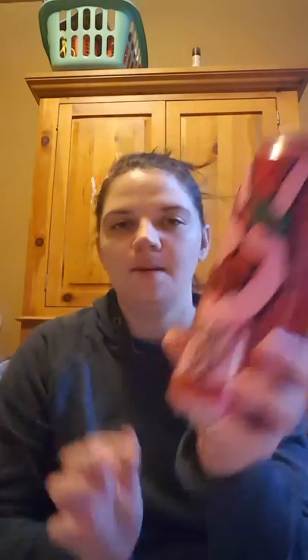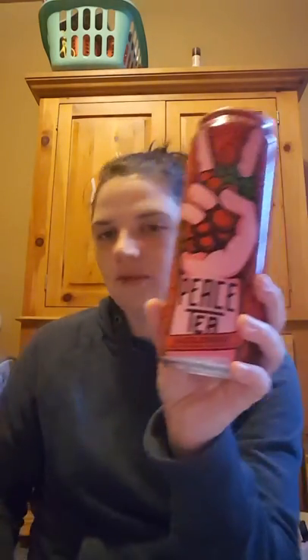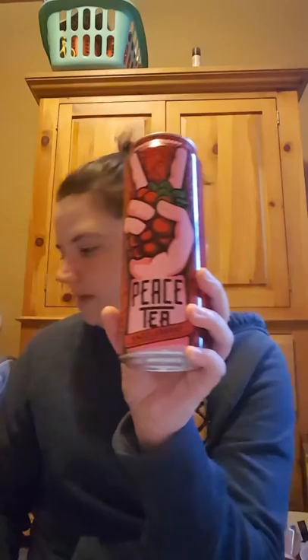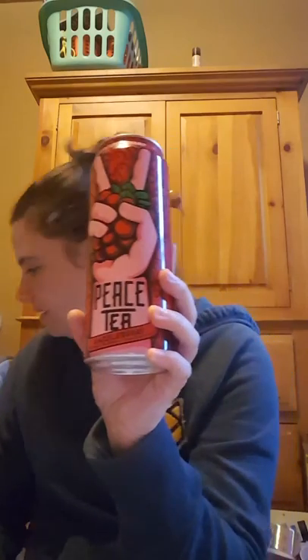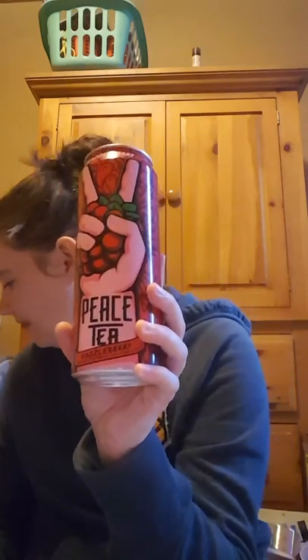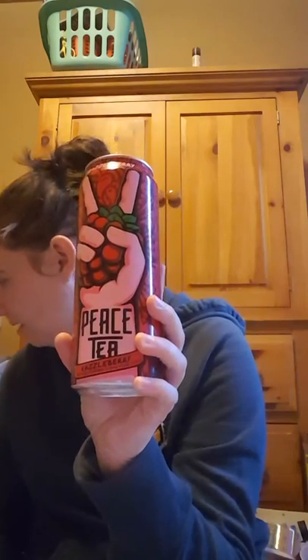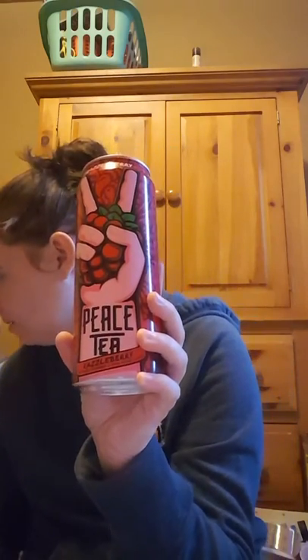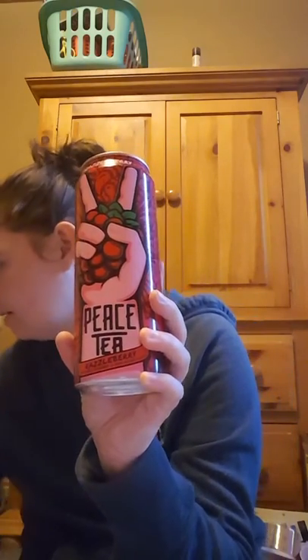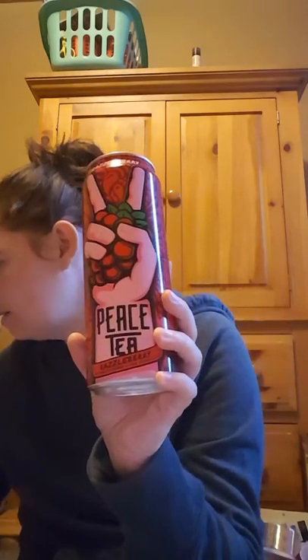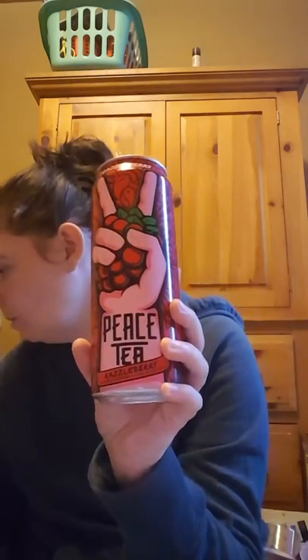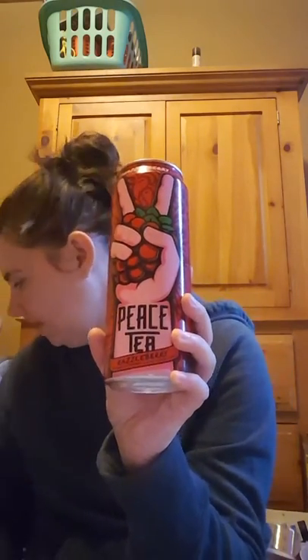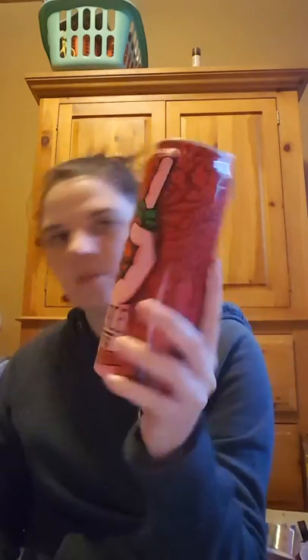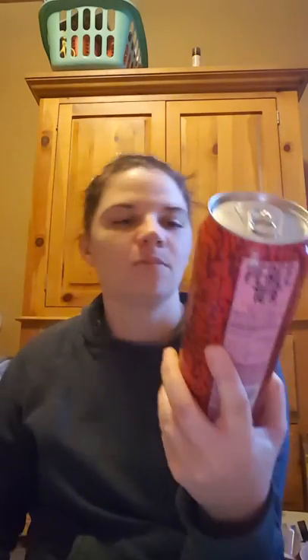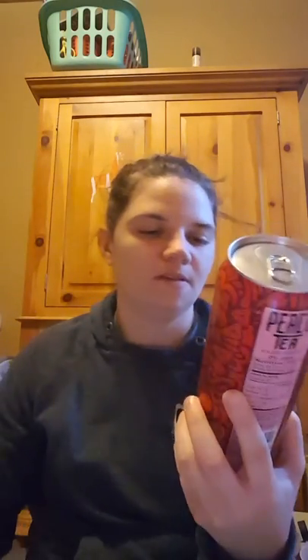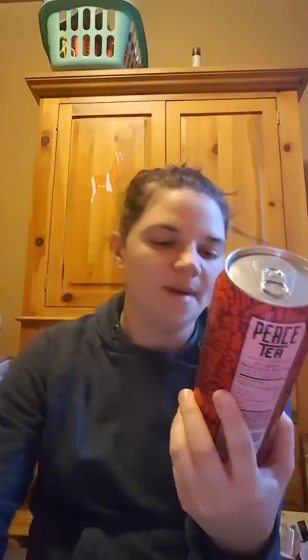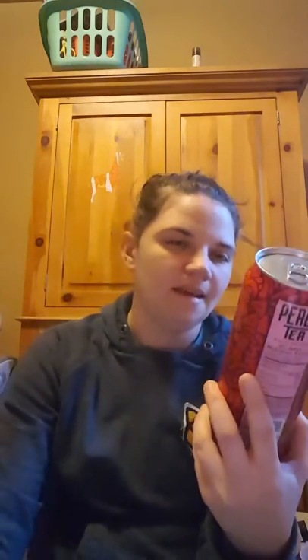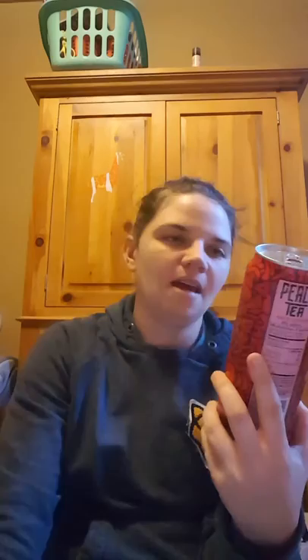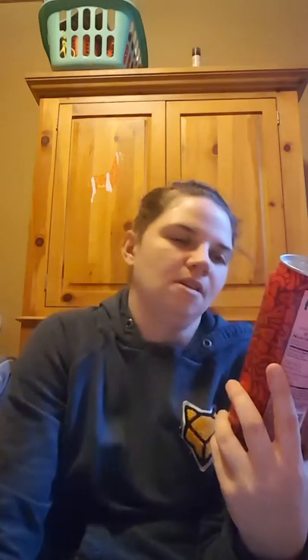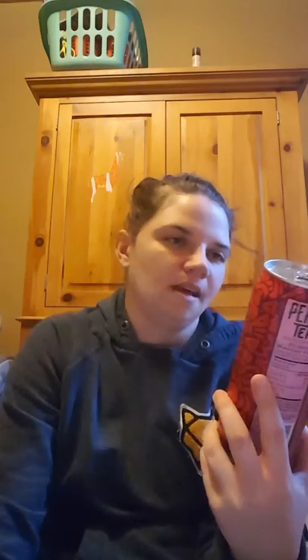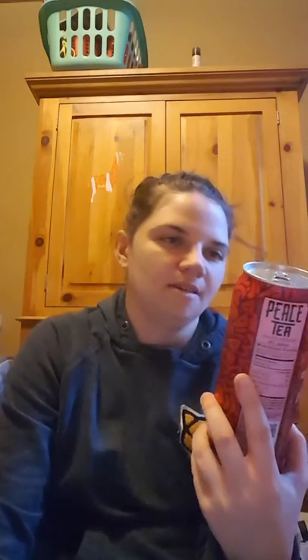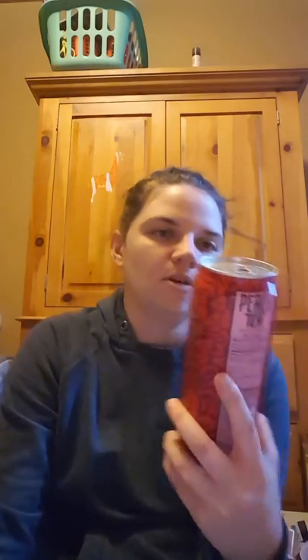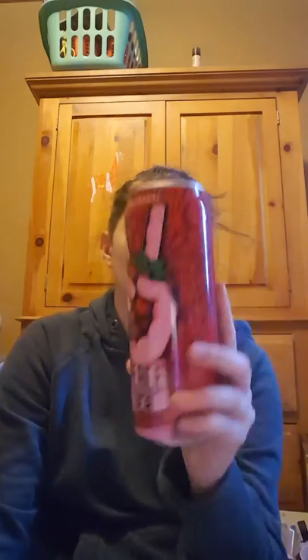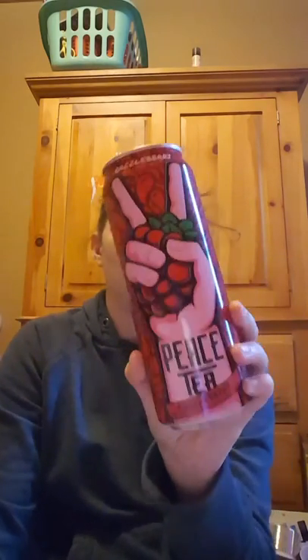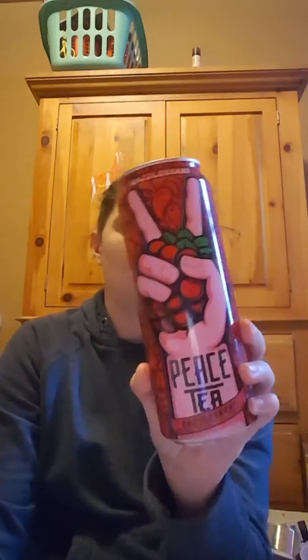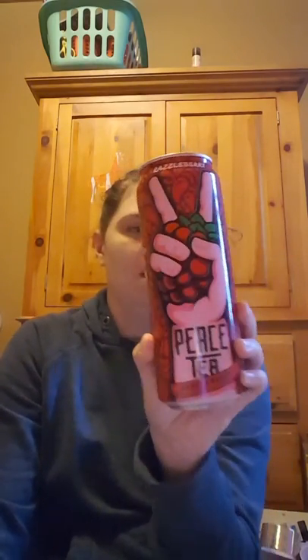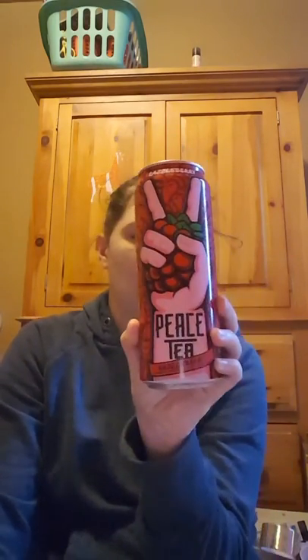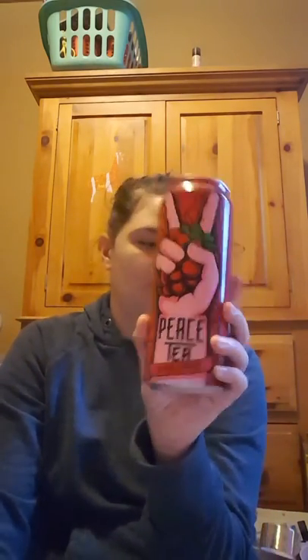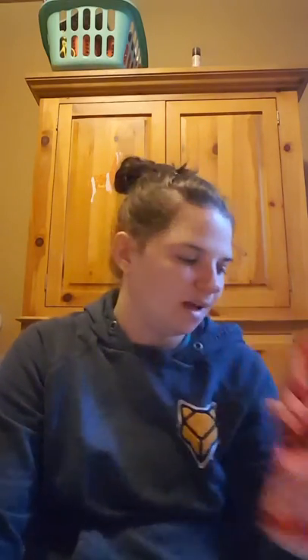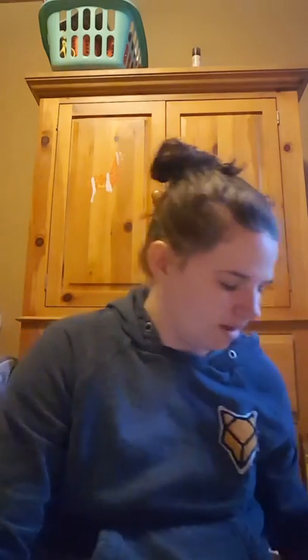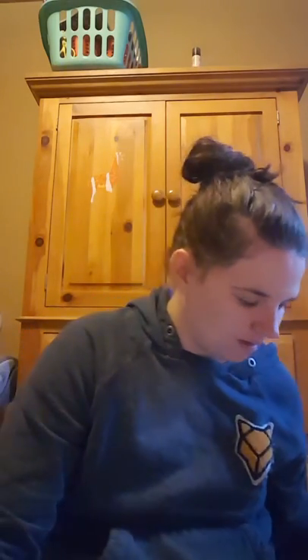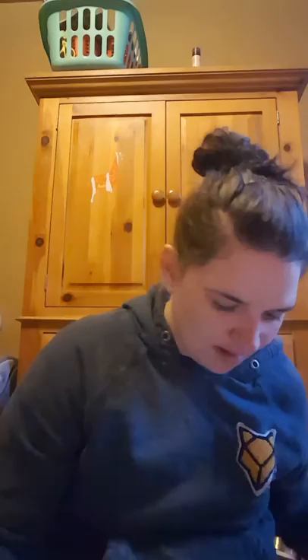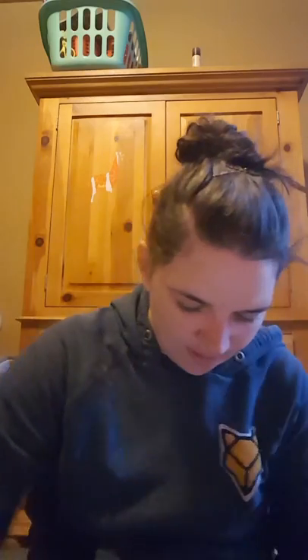I picked up two of these Peace Teas. This one is just the Razzleberry — I think it's just a dollar at the gas station too. My husband really likes those so I picked him up some.